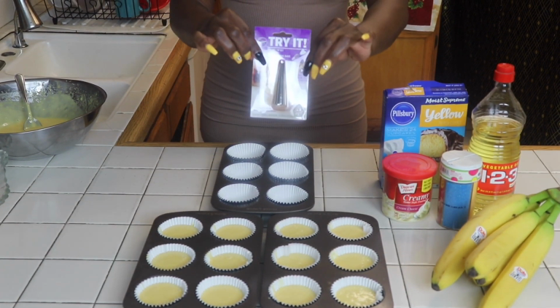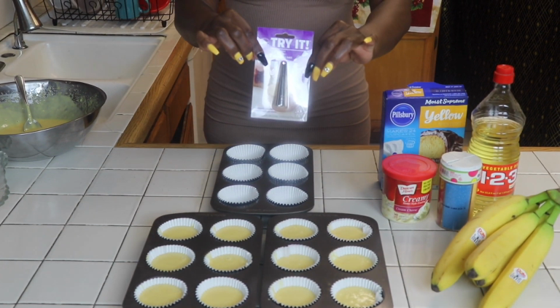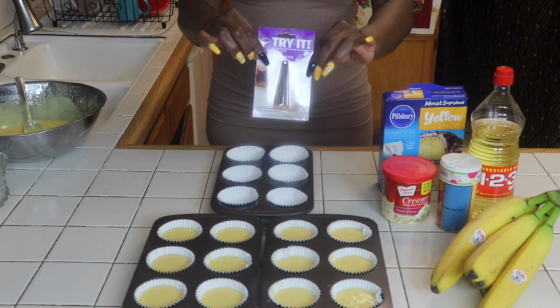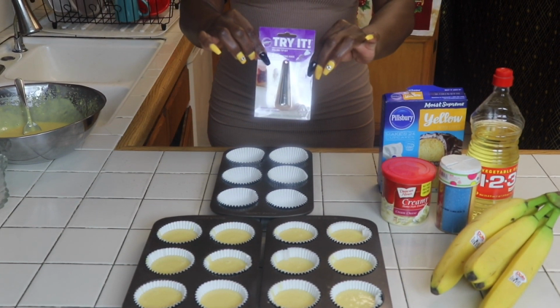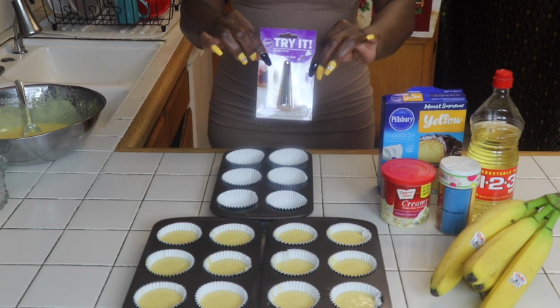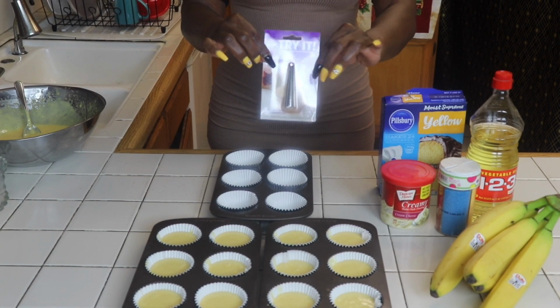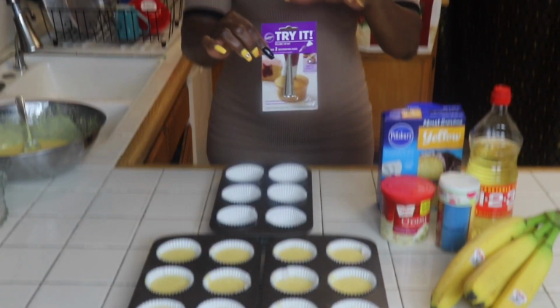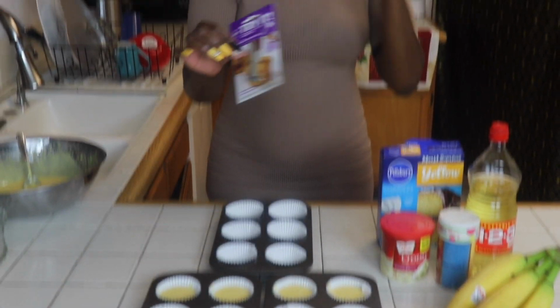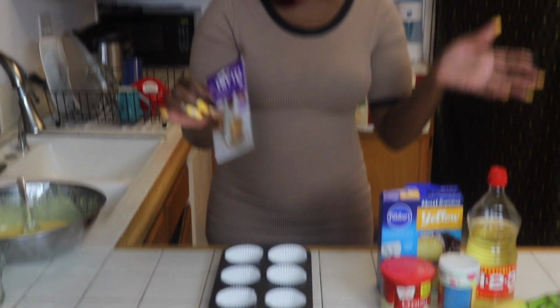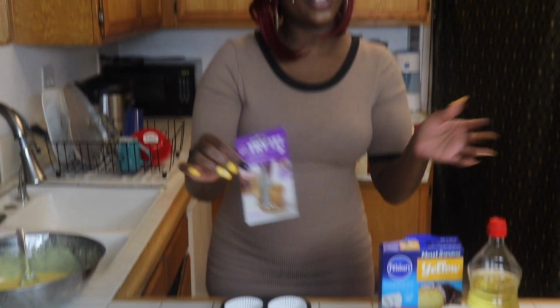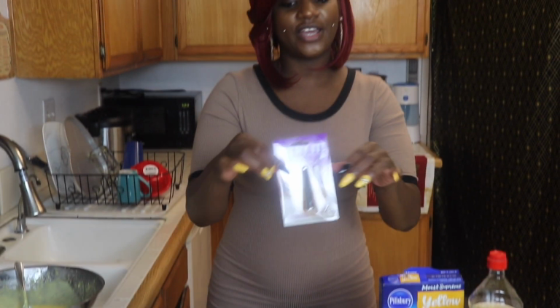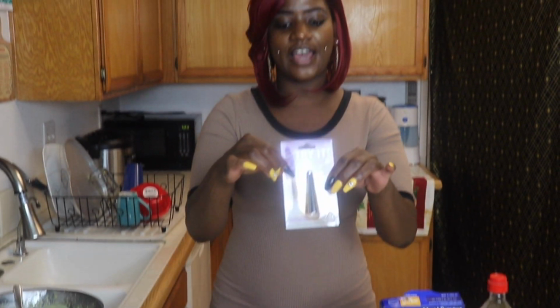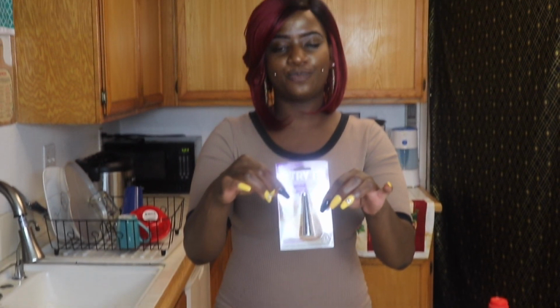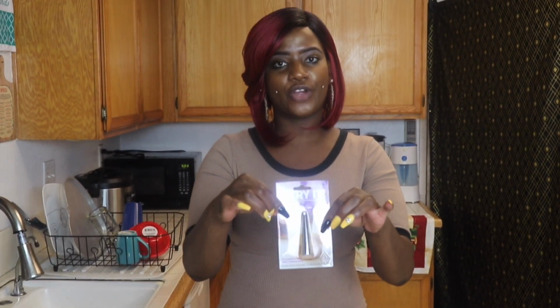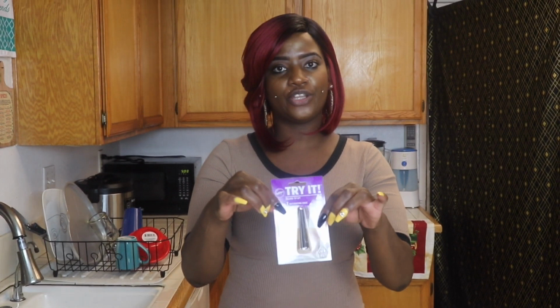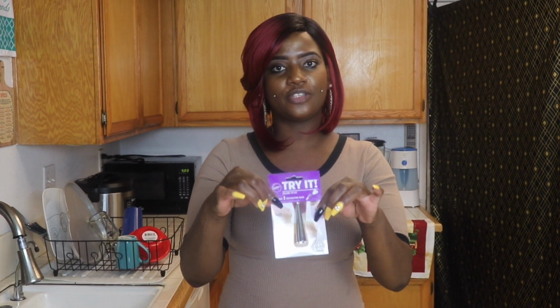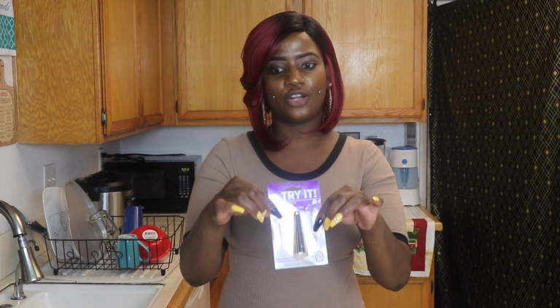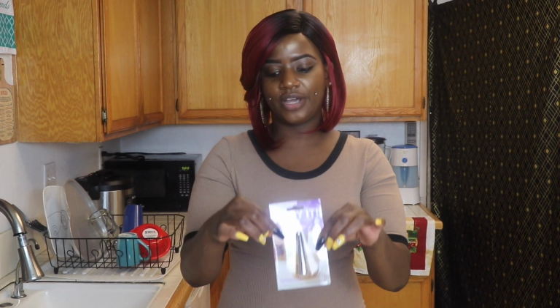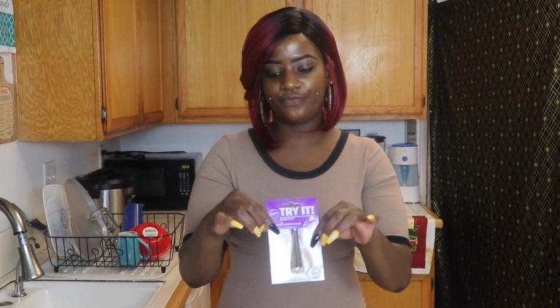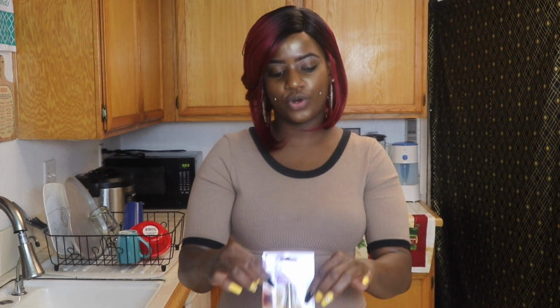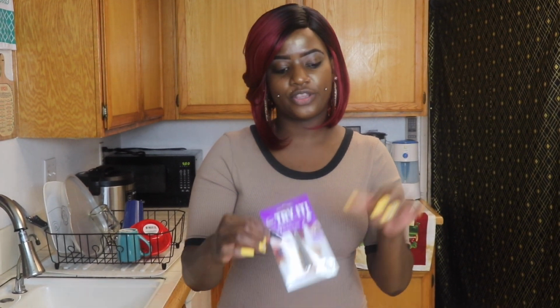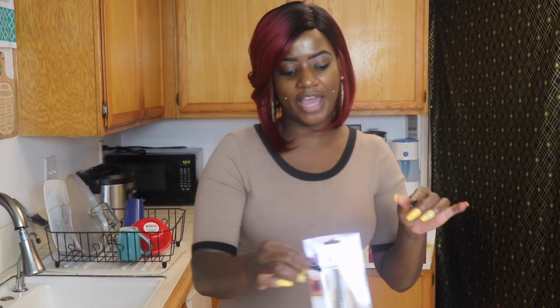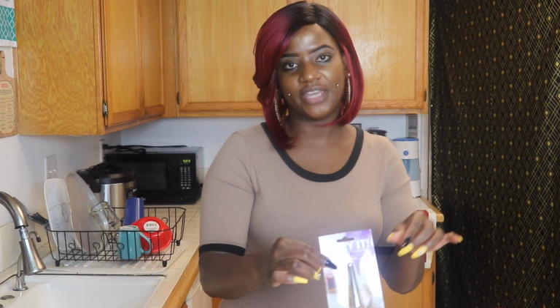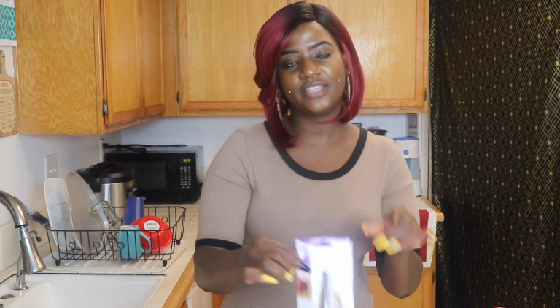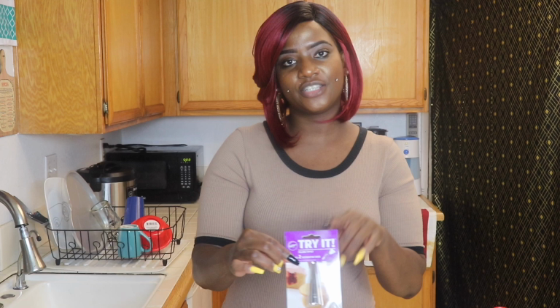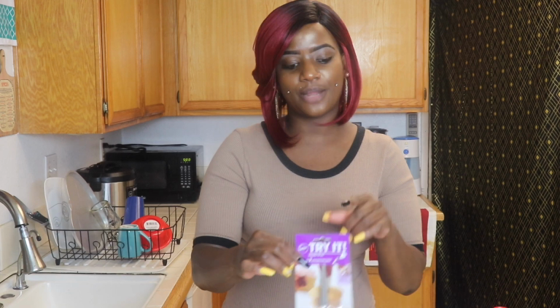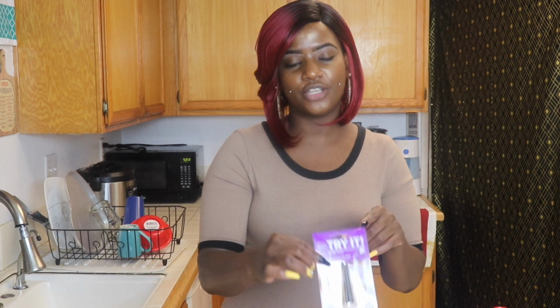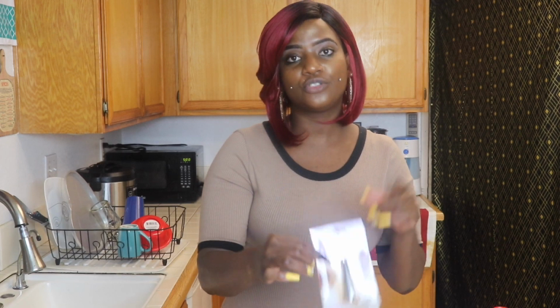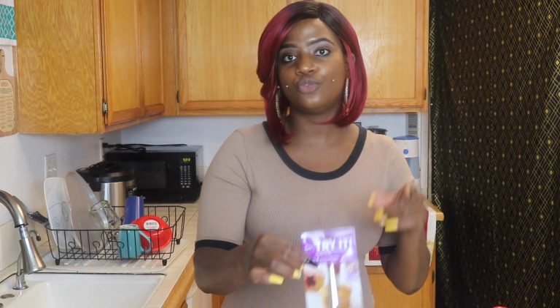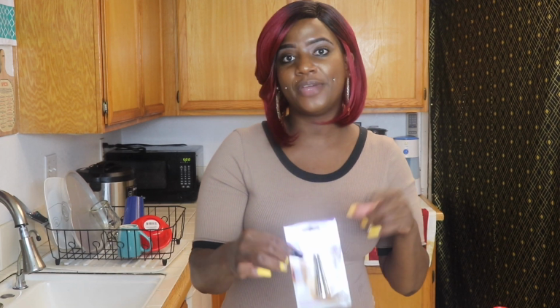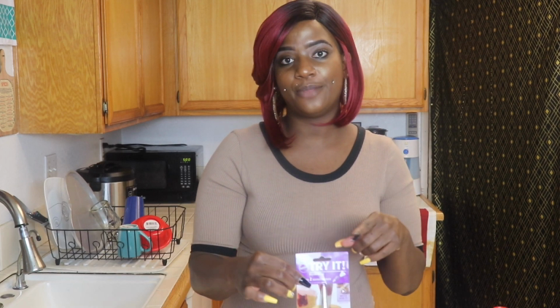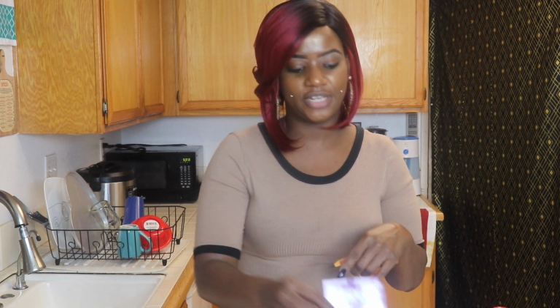If you don't want to use the metal one, you can use the plastic one. I just prefer to use the metal one for the piping because this is what I'm going to use to do my banana pudding.